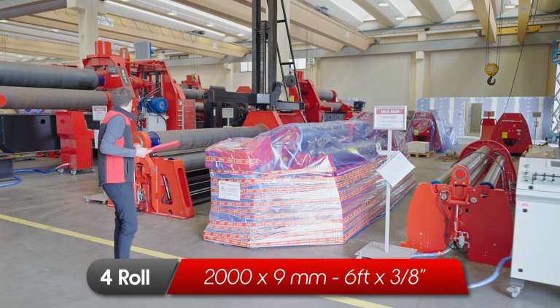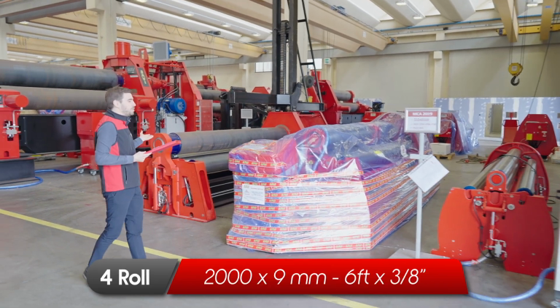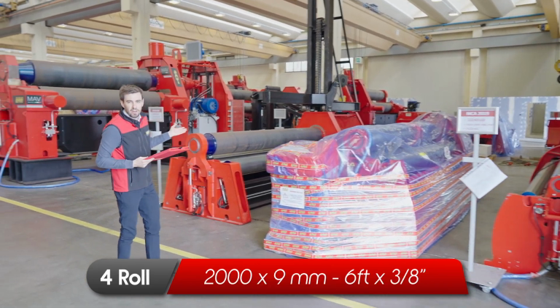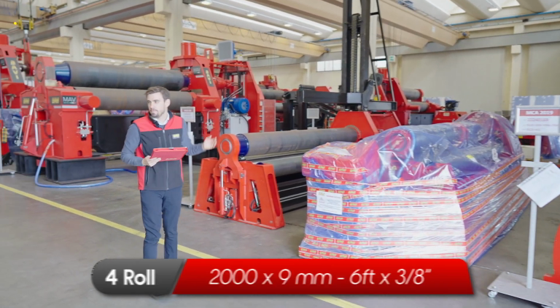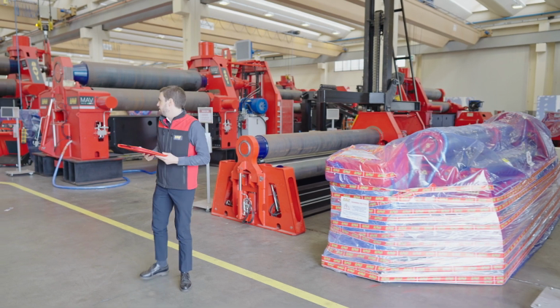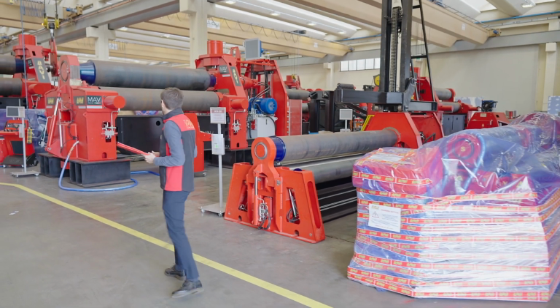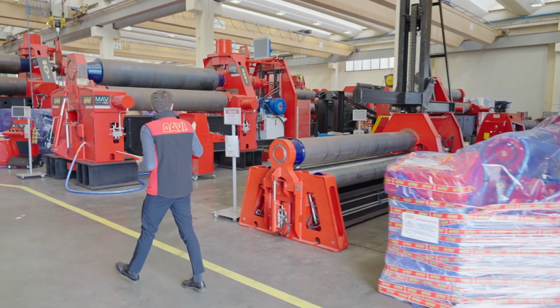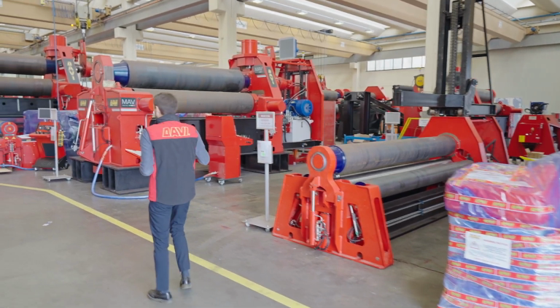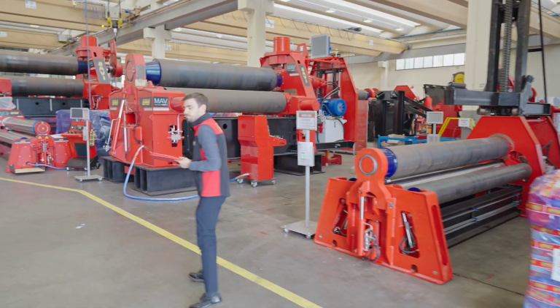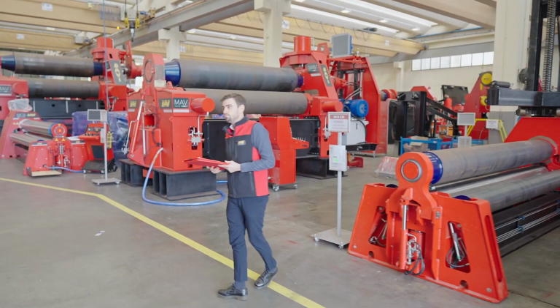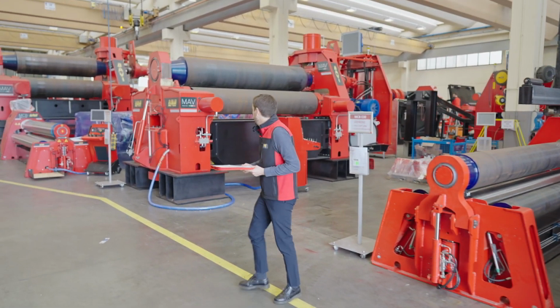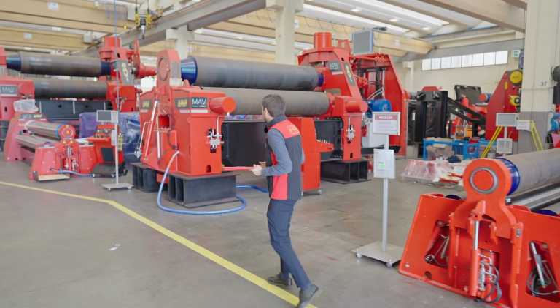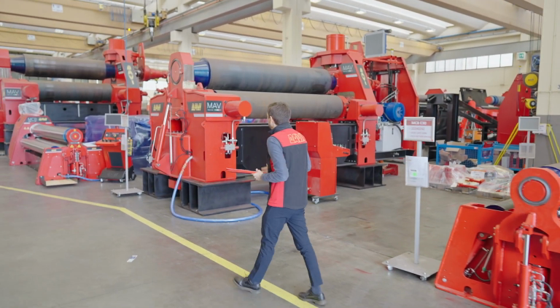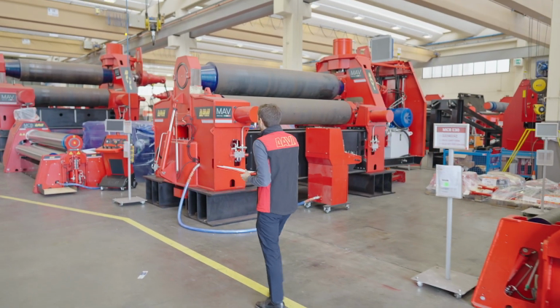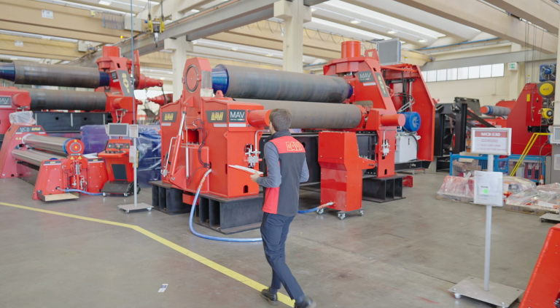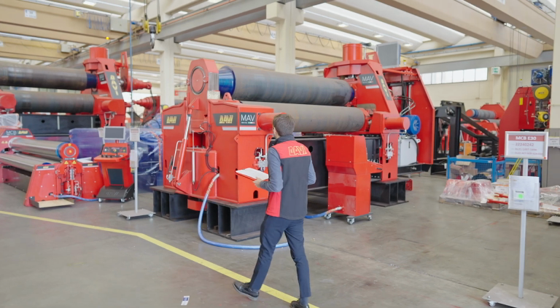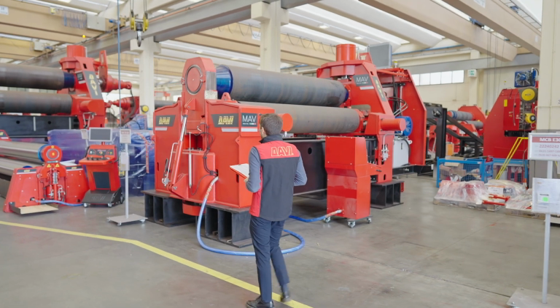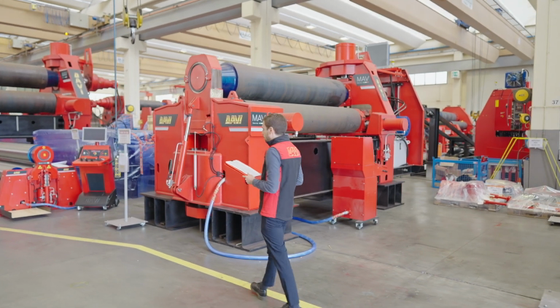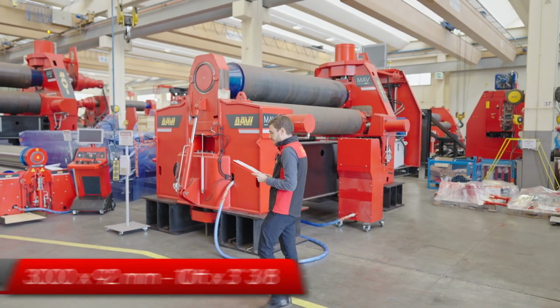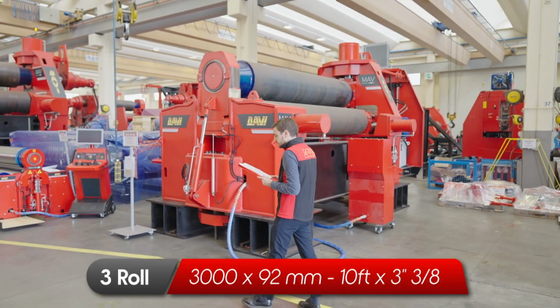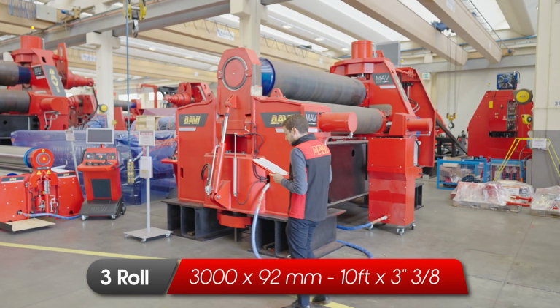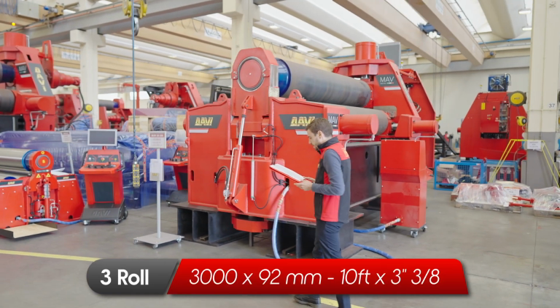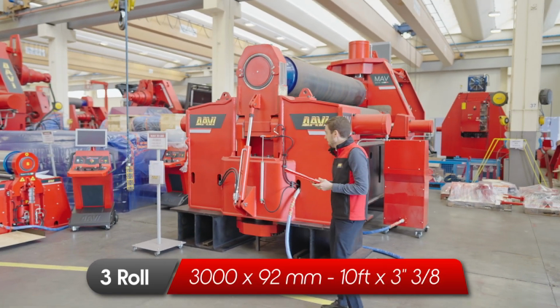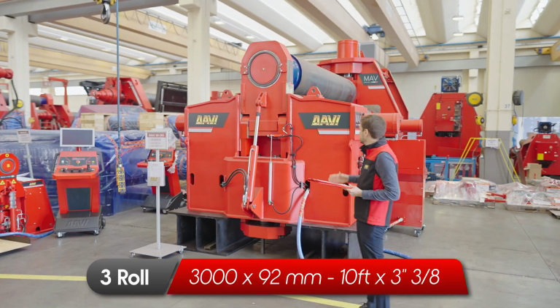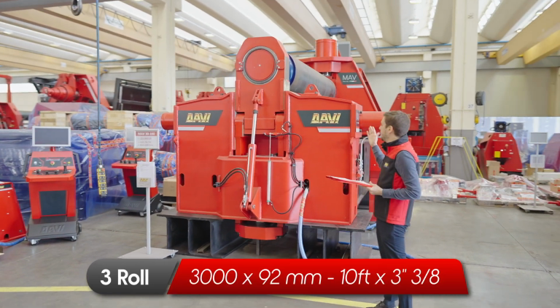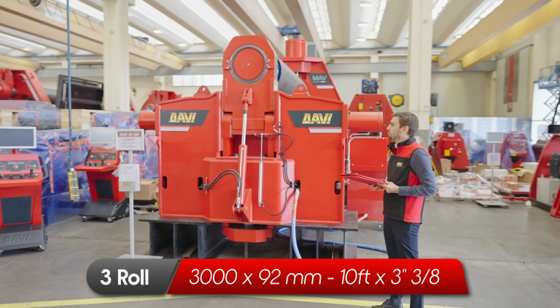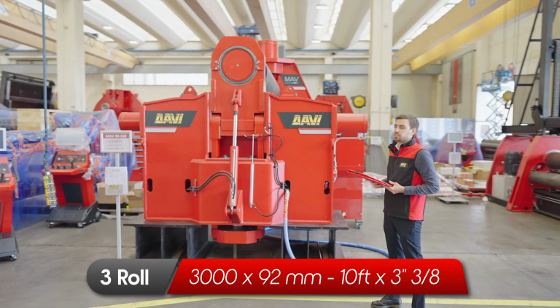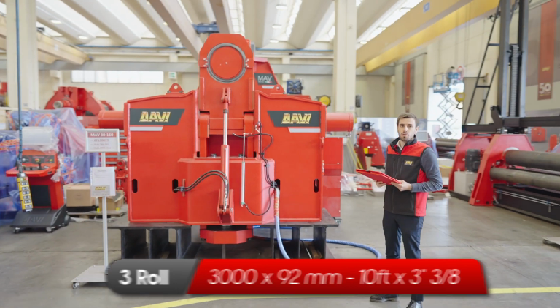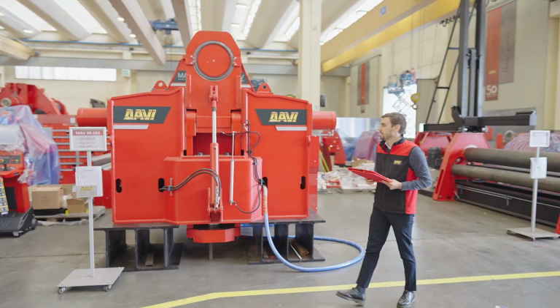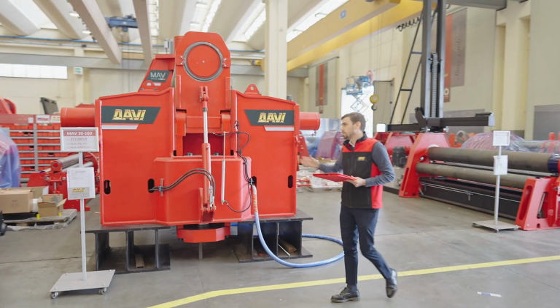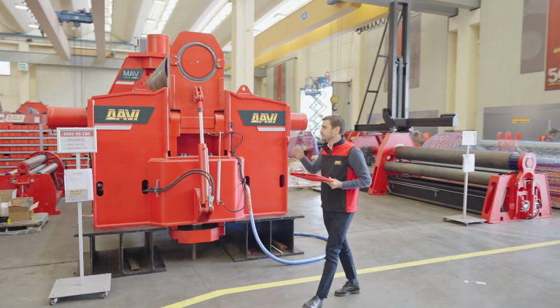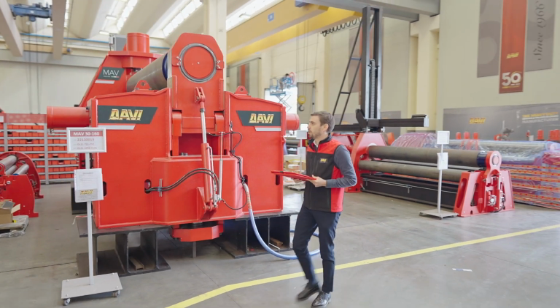Here we have an MCB that is already sold. And here we have a 3-roll with variable axis — this is for plates of 150 millimeters, so very thick. And this is for plates of 92 millimeters, always 3 meters long.